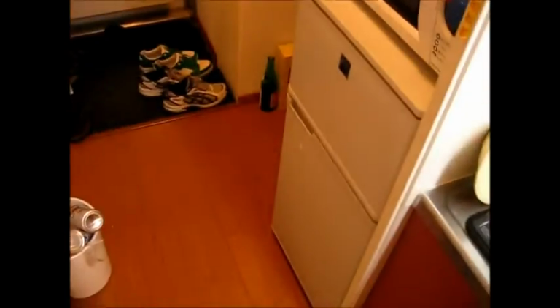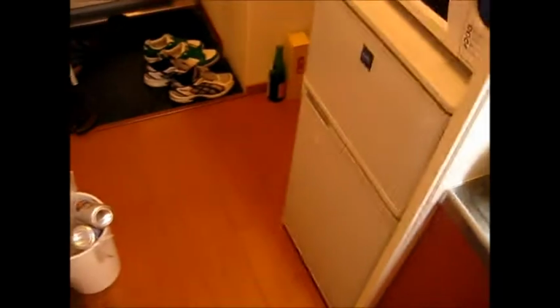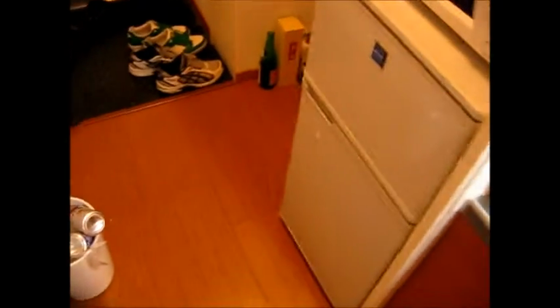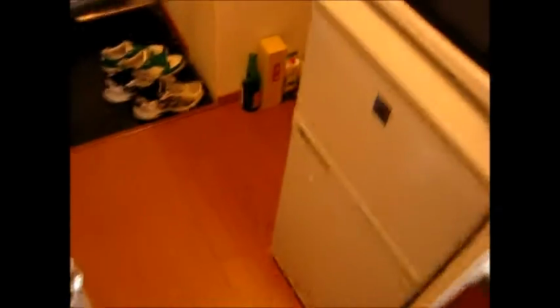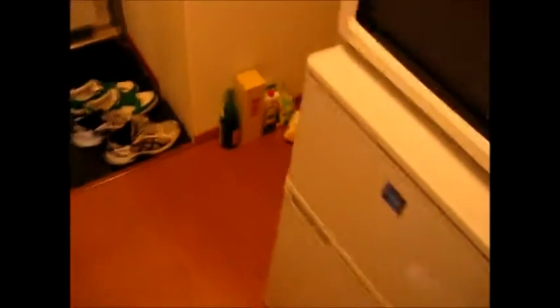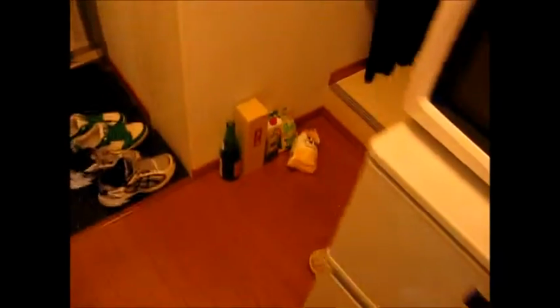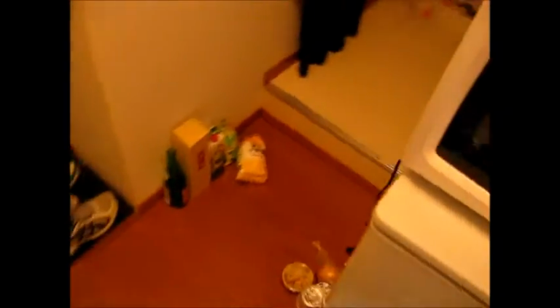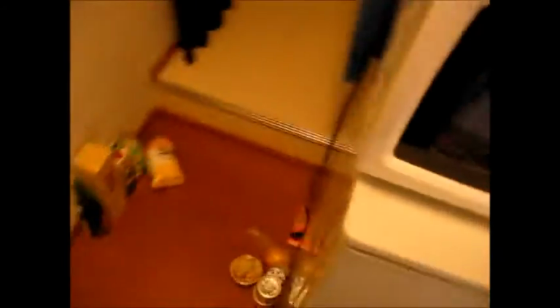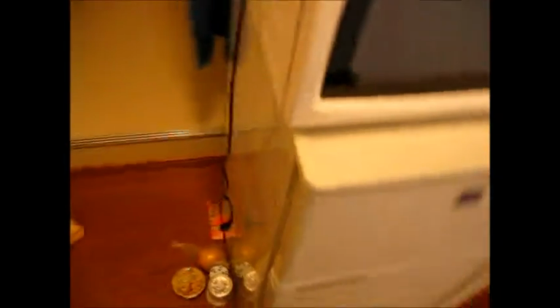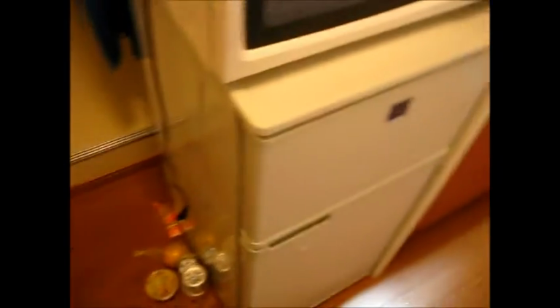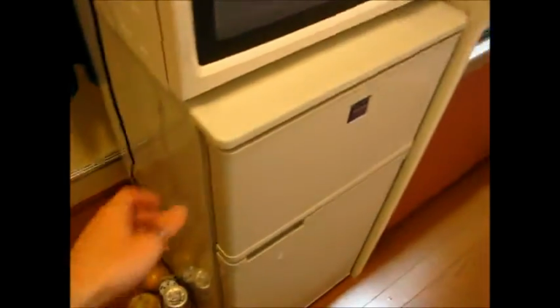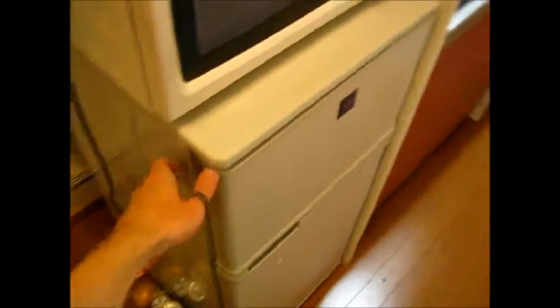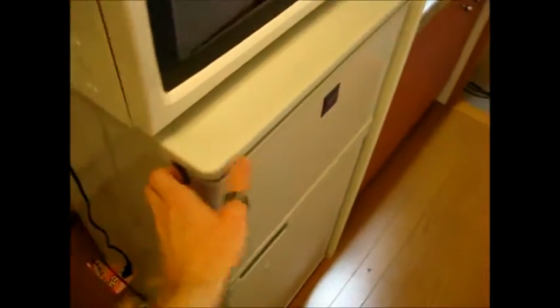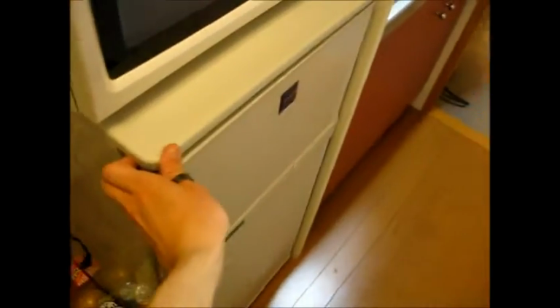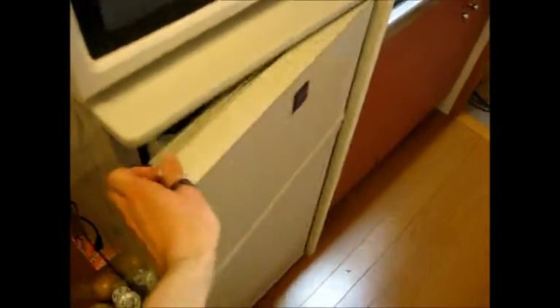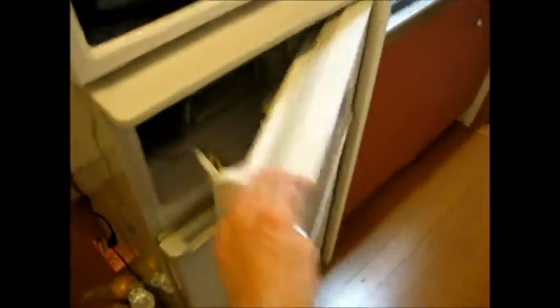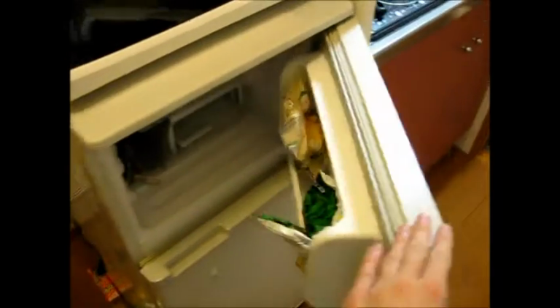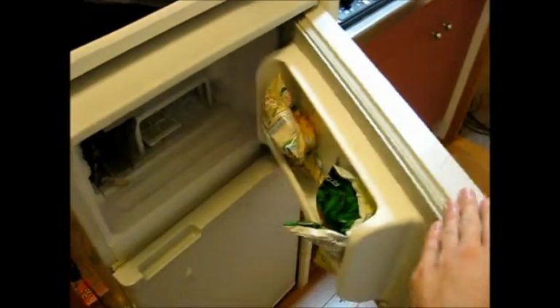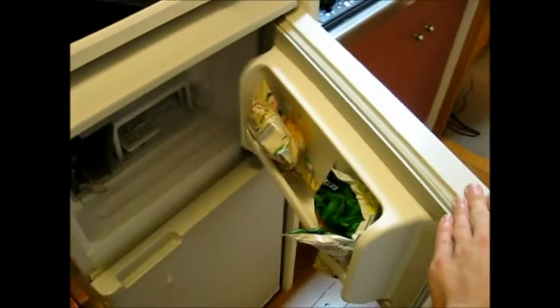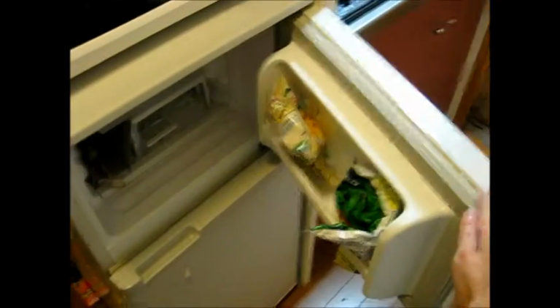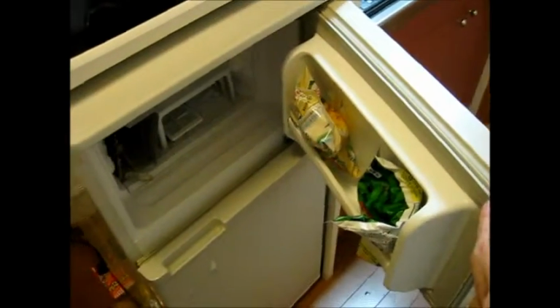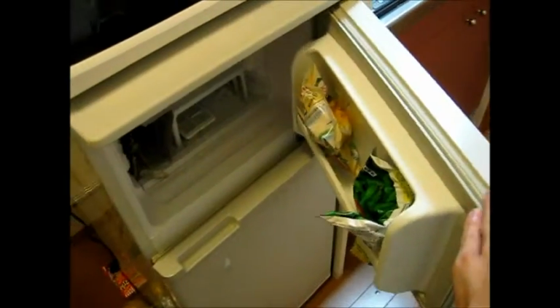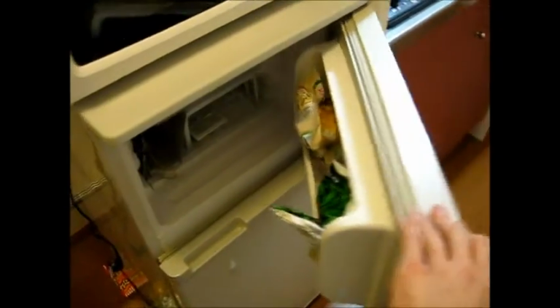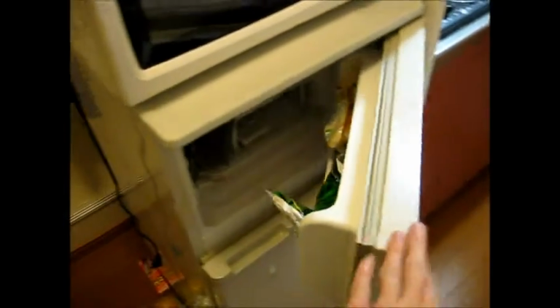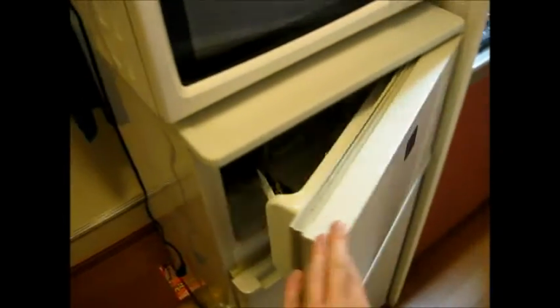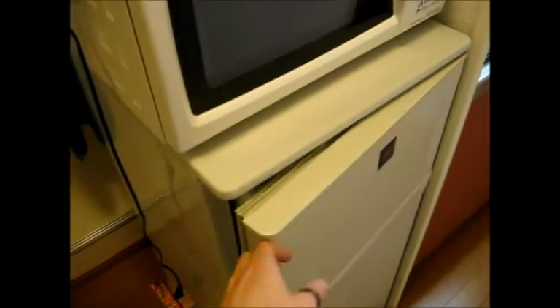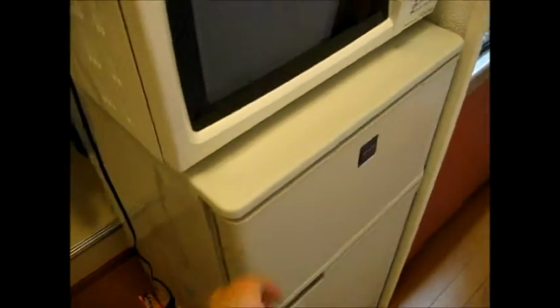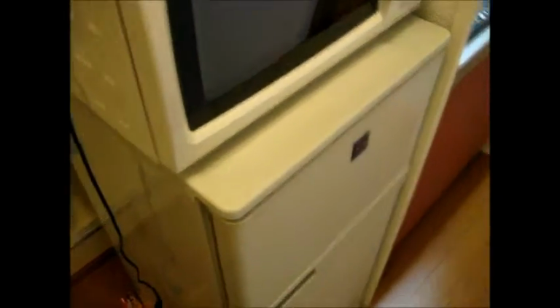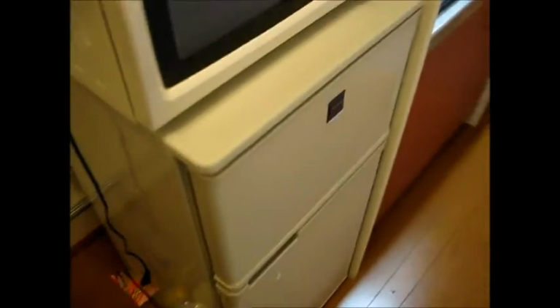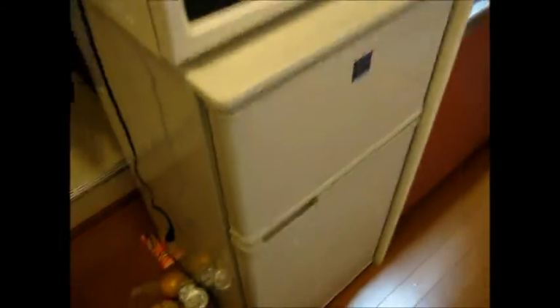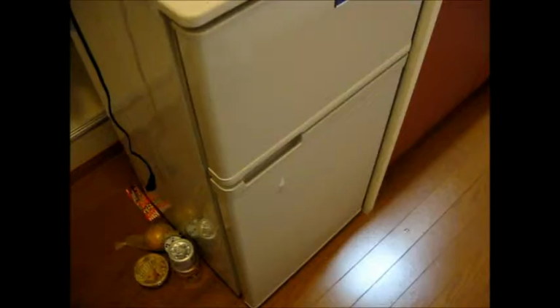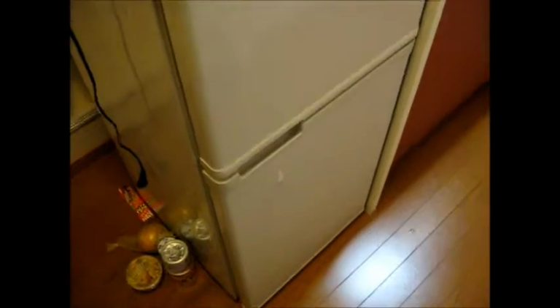That's the fridge. The fridge is actually a decent size. It's got a nice little freezer space in here, which I fill with things that are easy to make and minced meats.